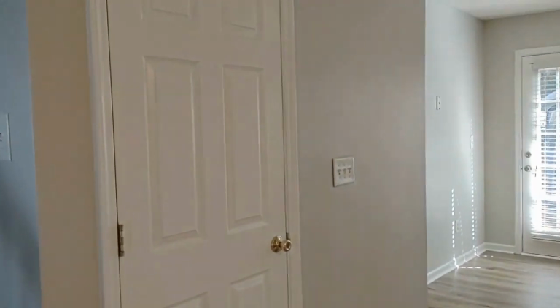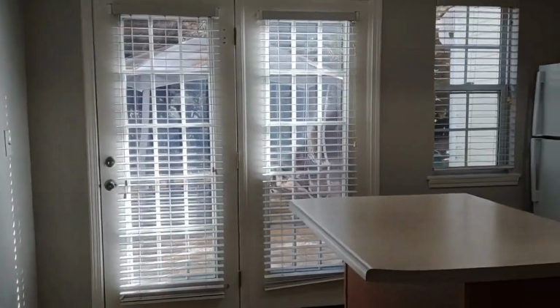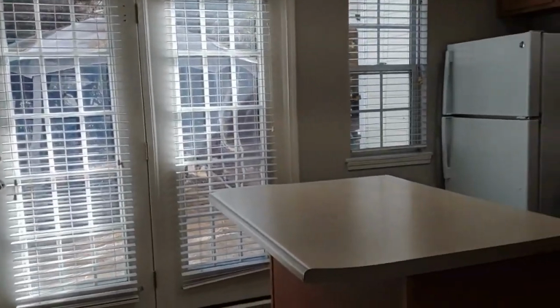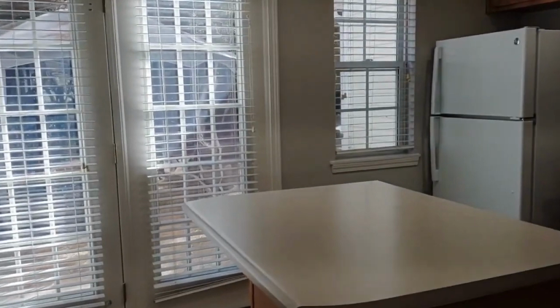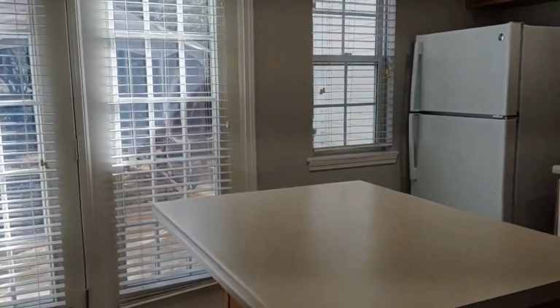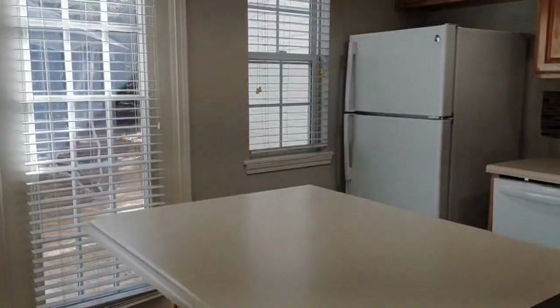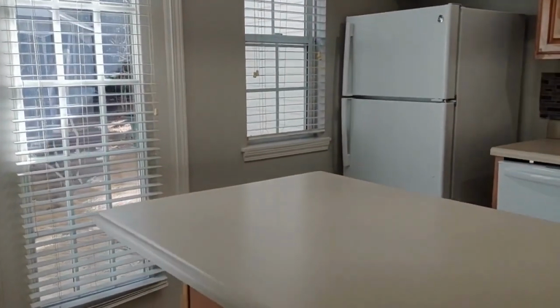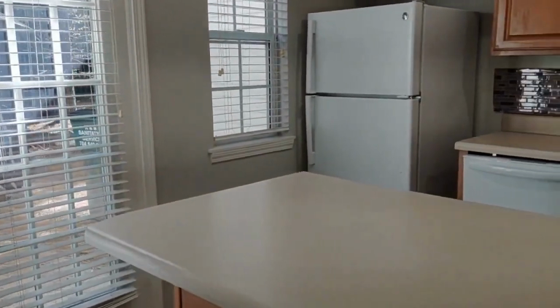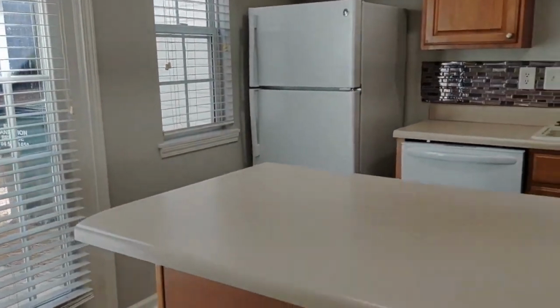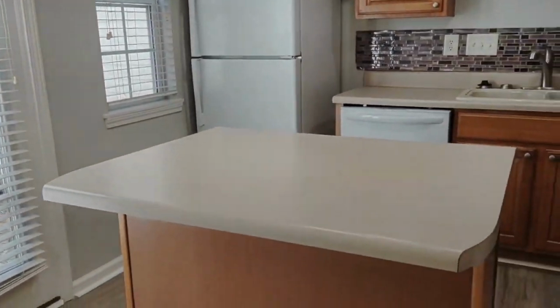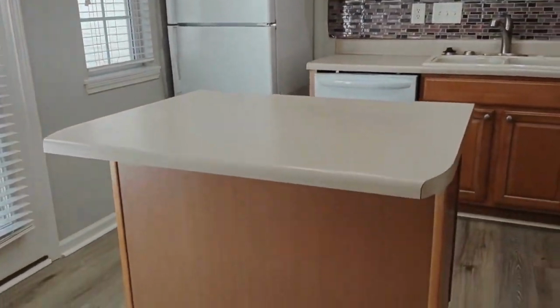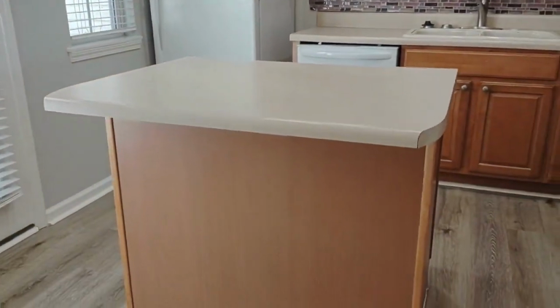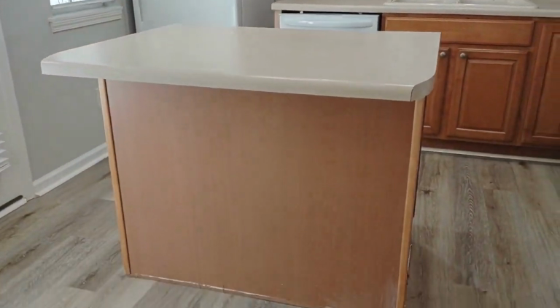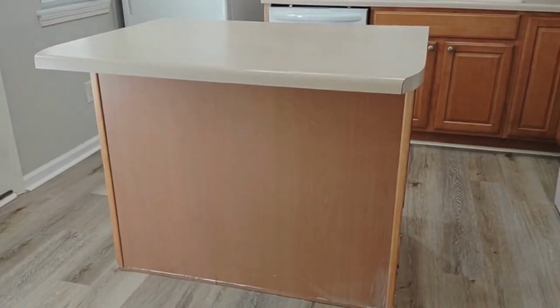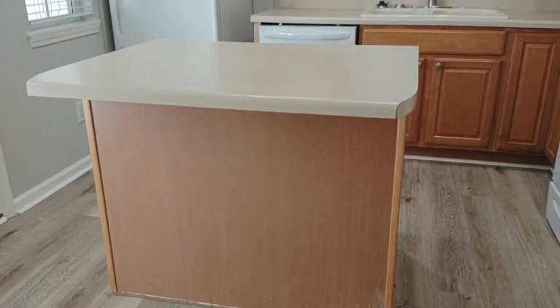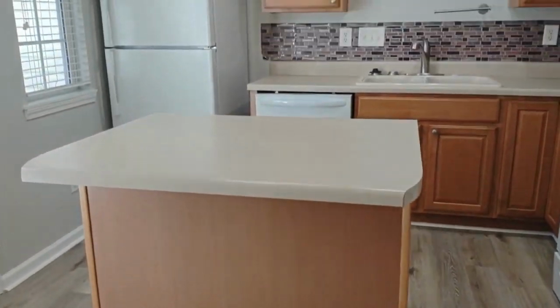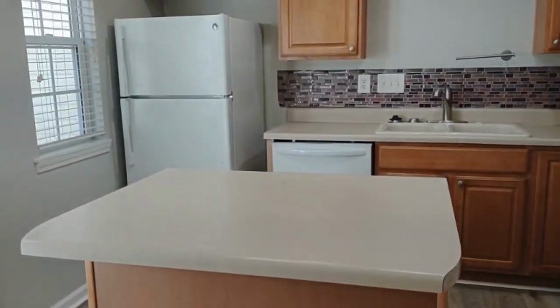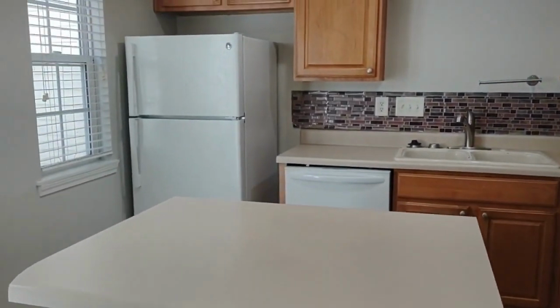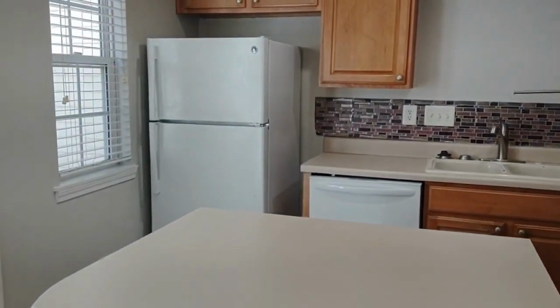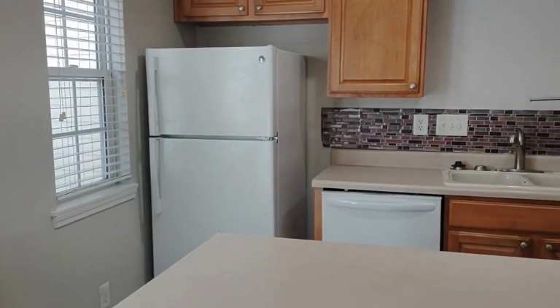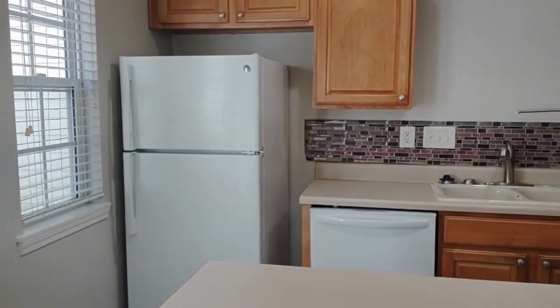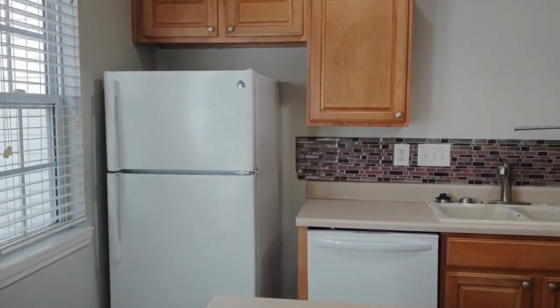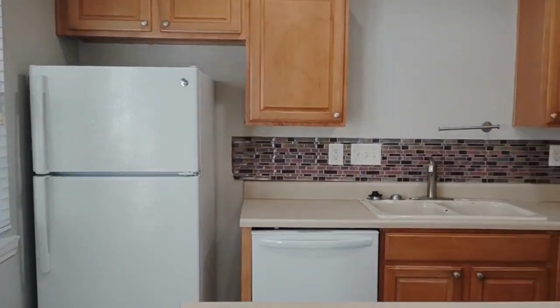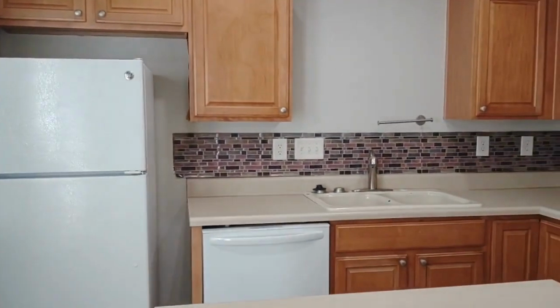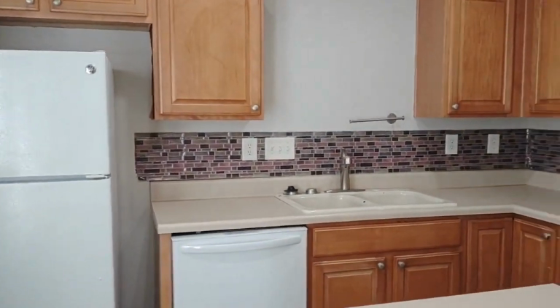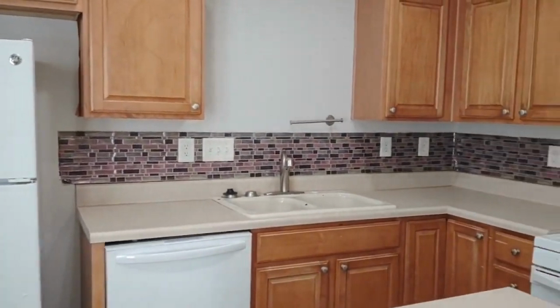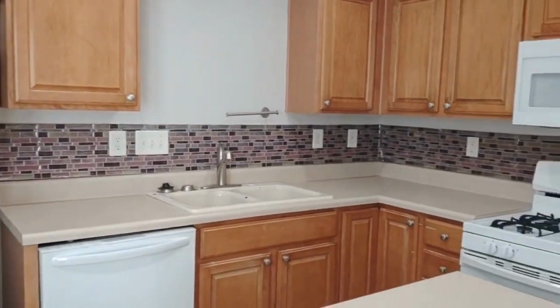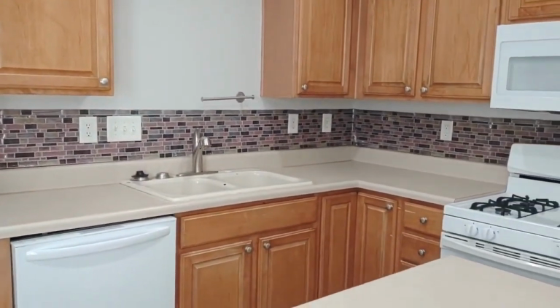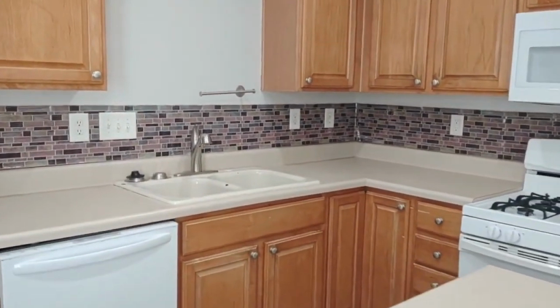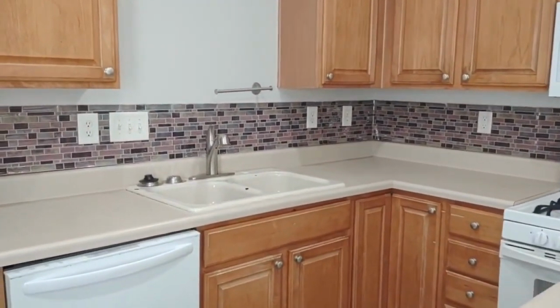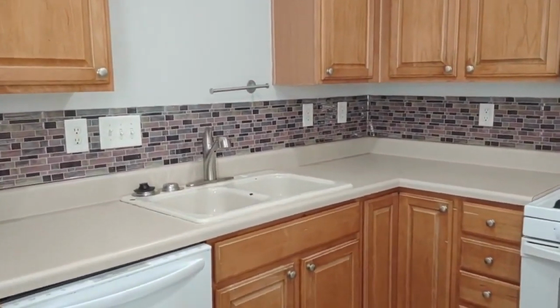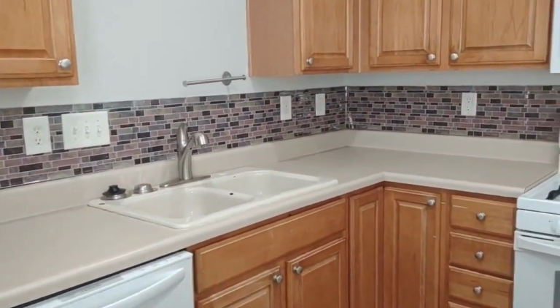Coming further into the home, you will come into the kitchen. The kitchen features an island, matching appliances, a beautiful backsplash, and a new sink fixture.